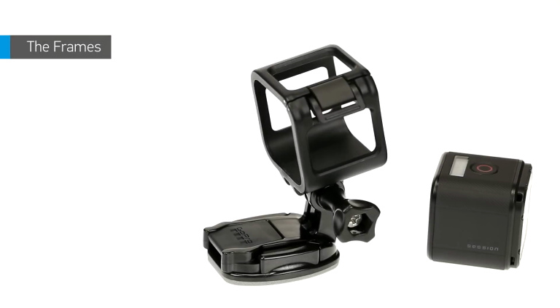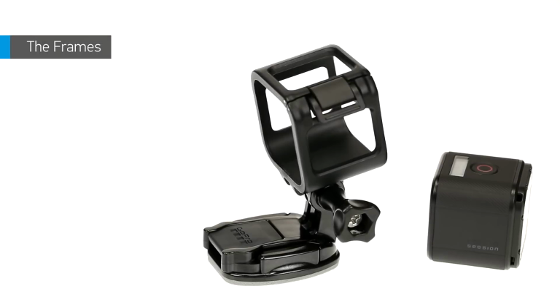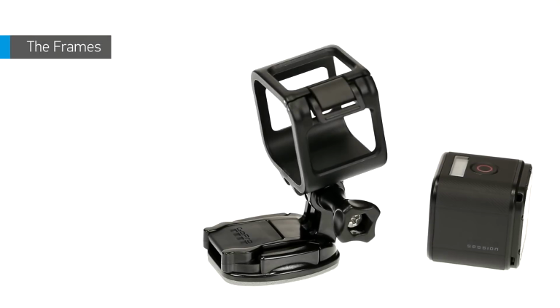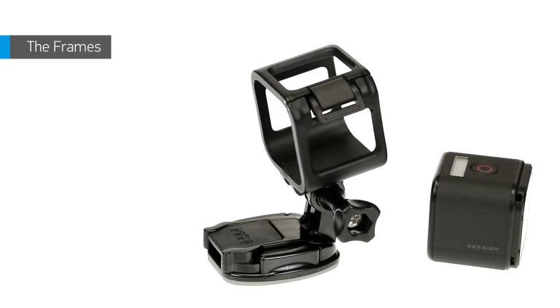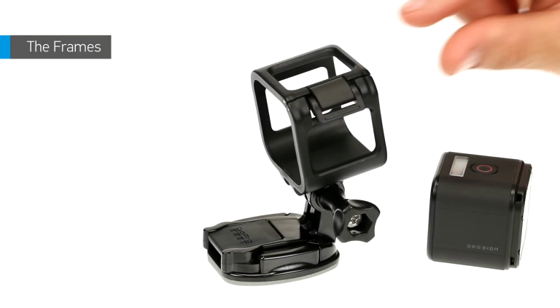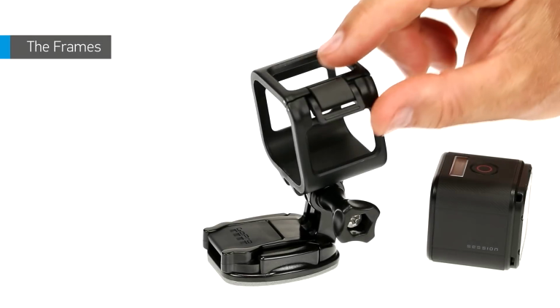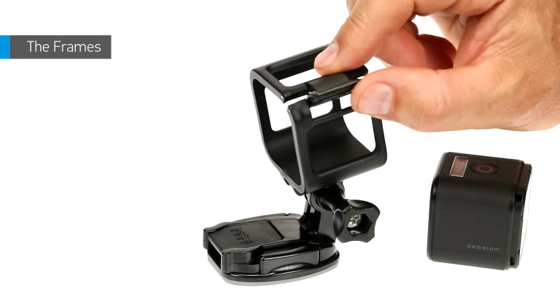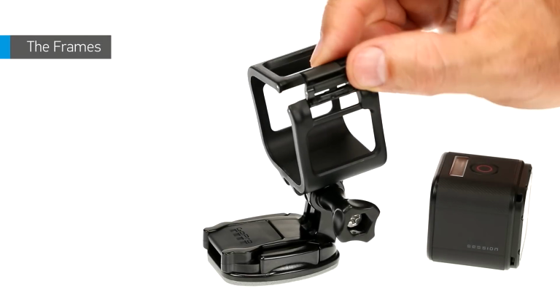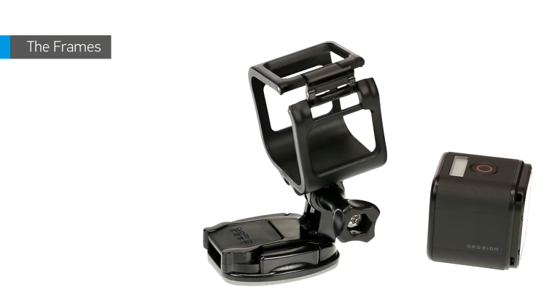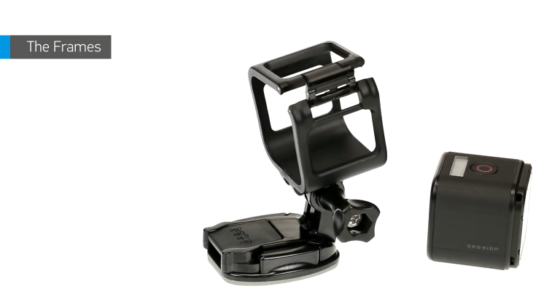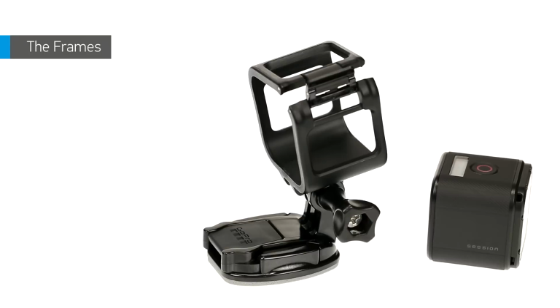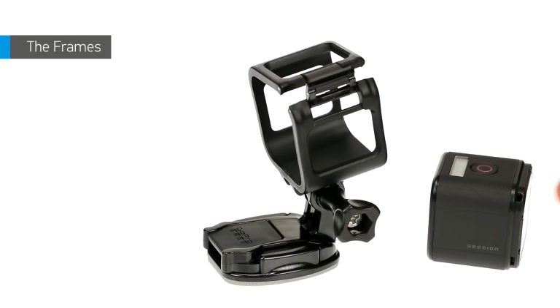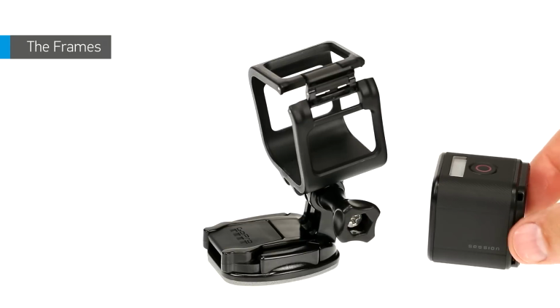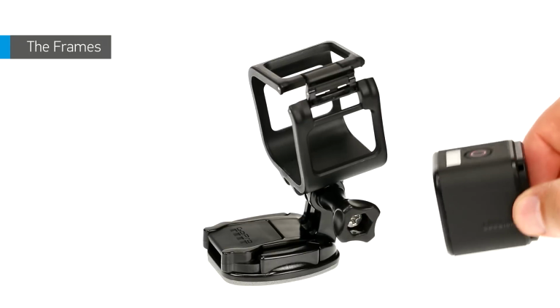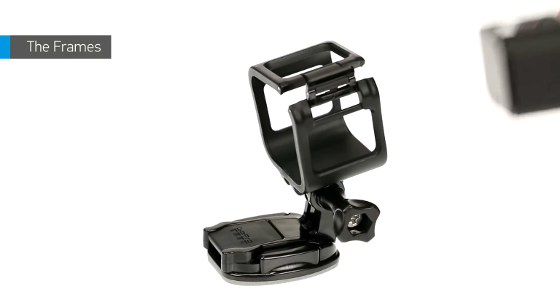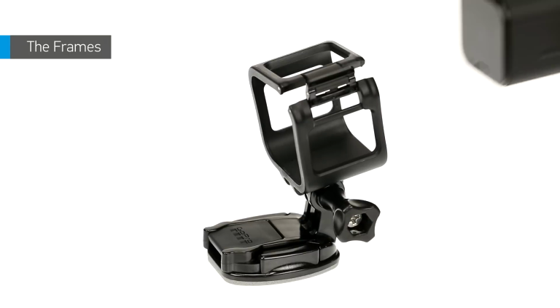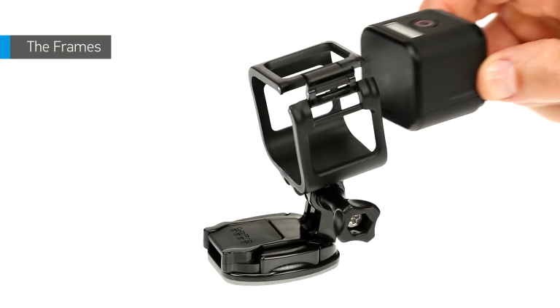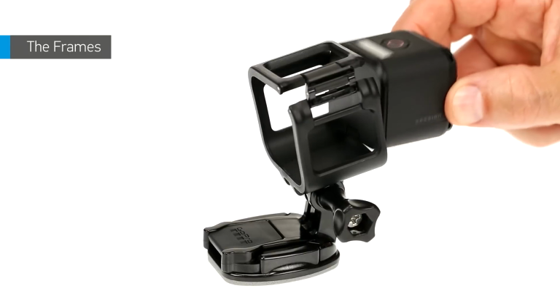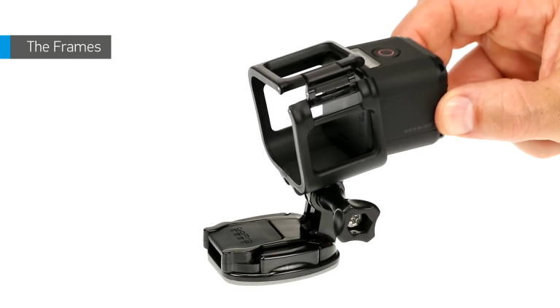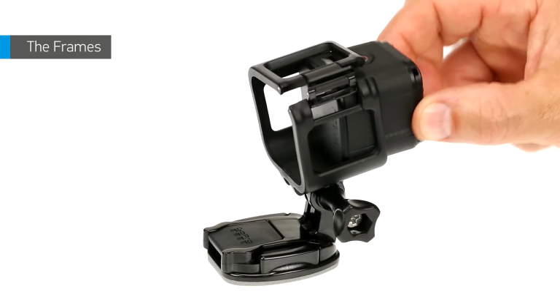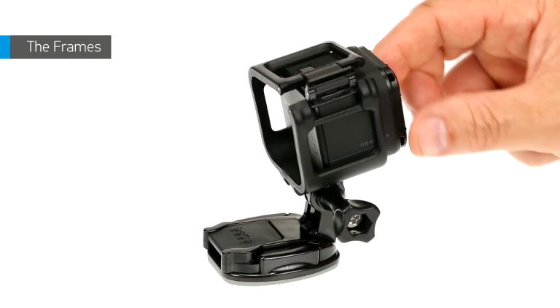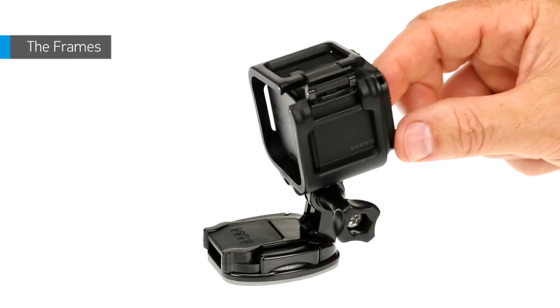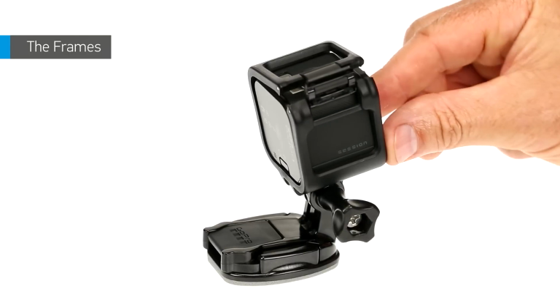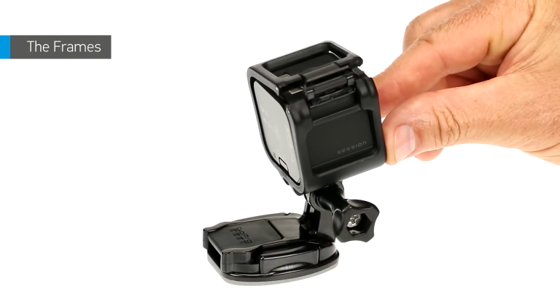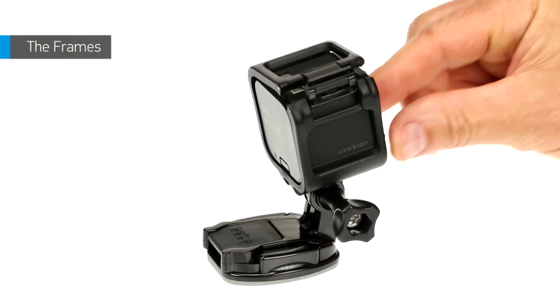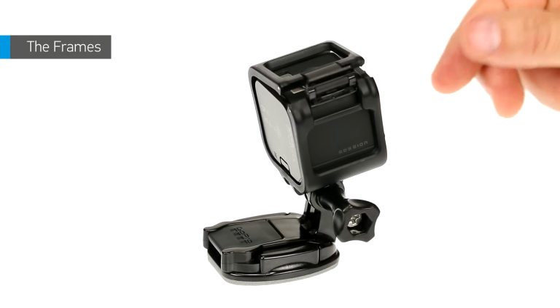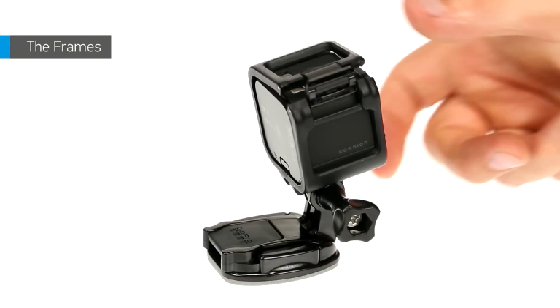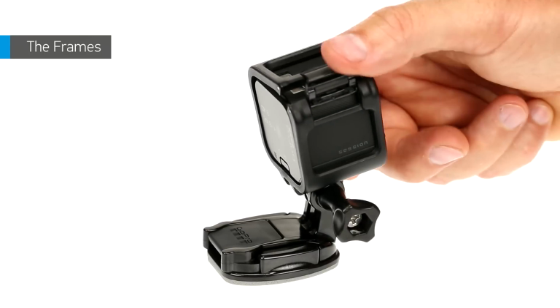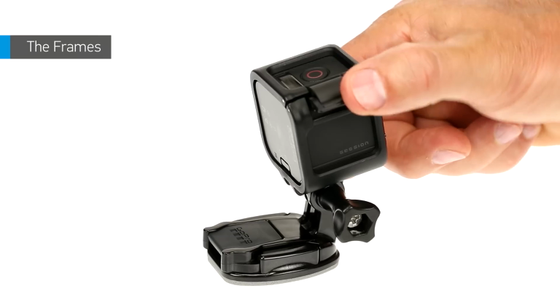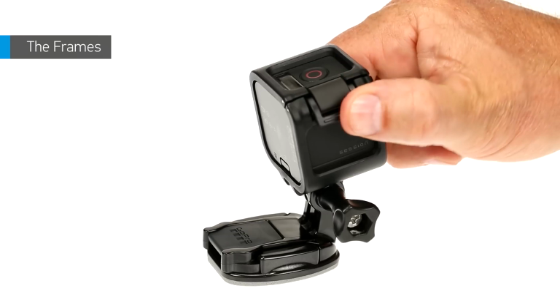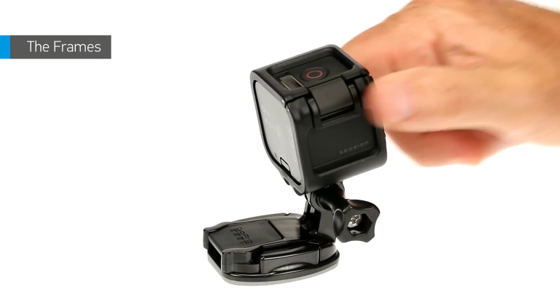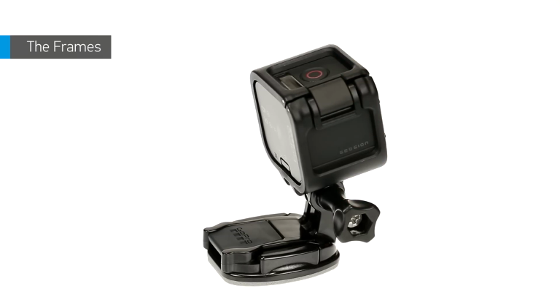To secure the camera in the frame, open the latch and slide the camera in. The back of the frame has a slightly raised edge — be sure the back of the camera slides in all the way to that edge. Then close the latch.